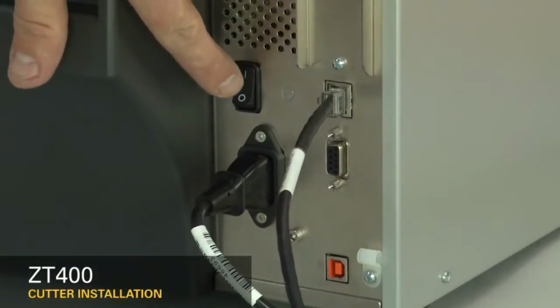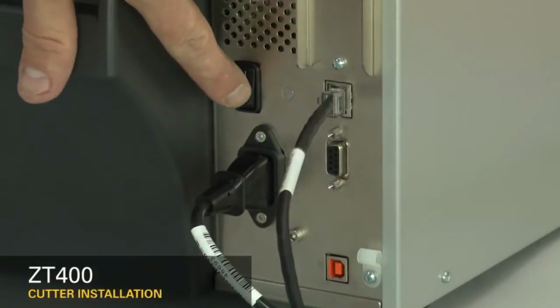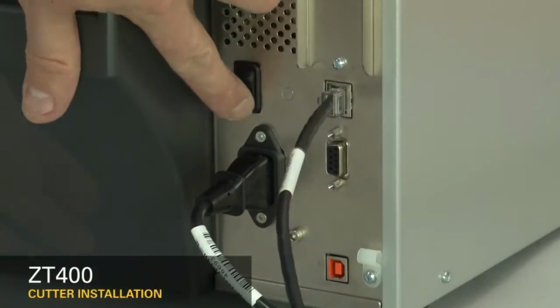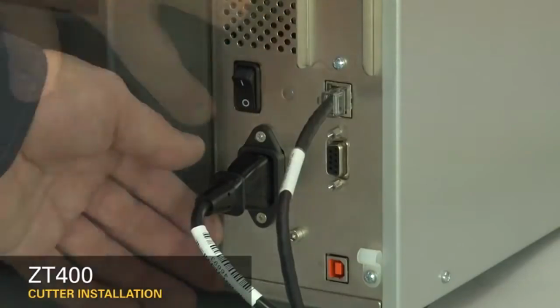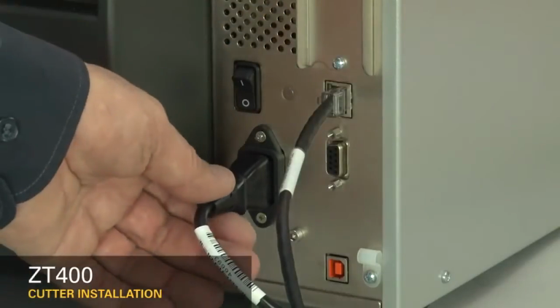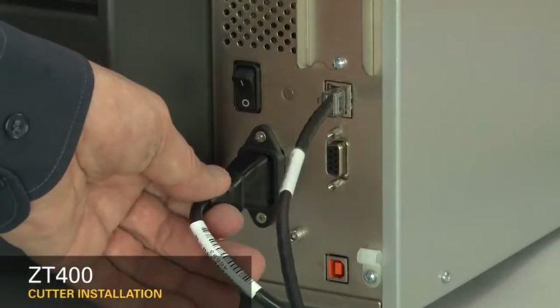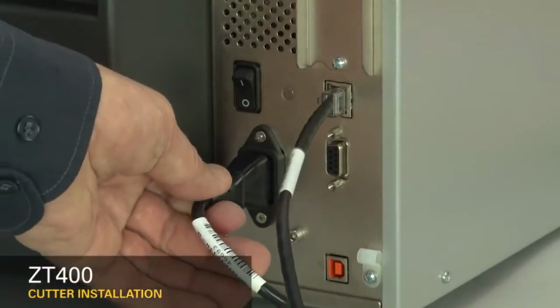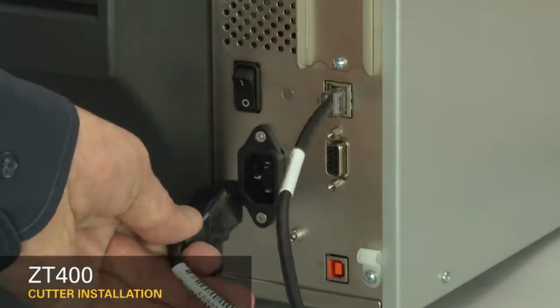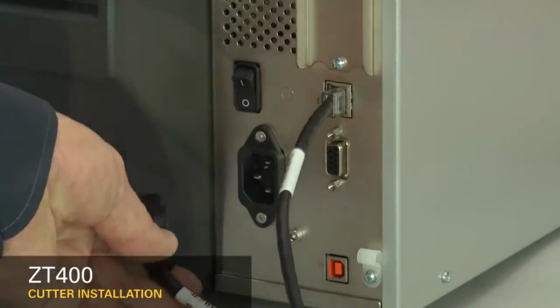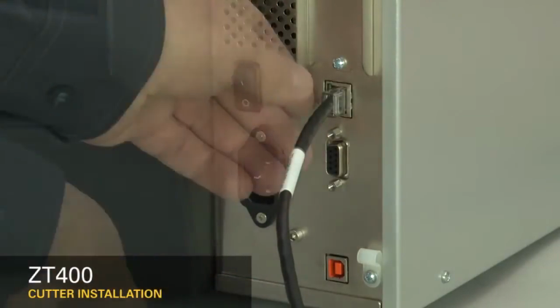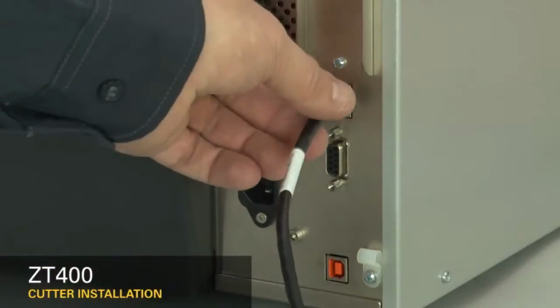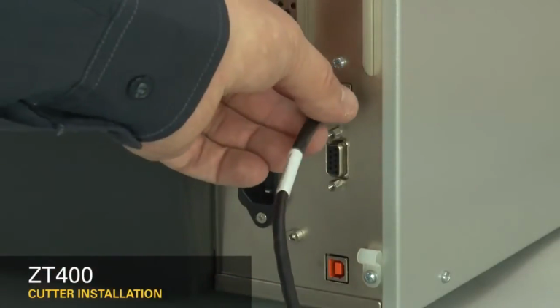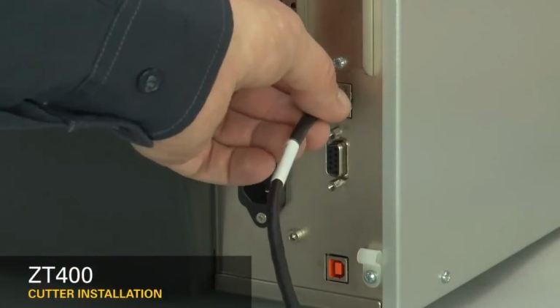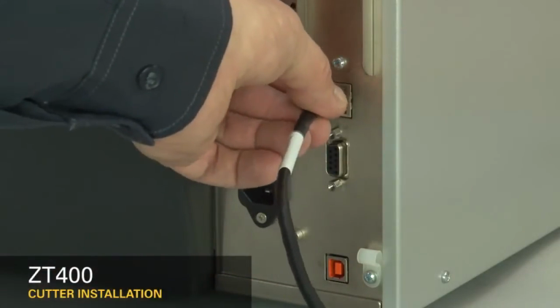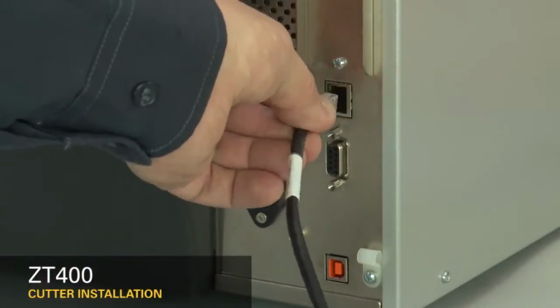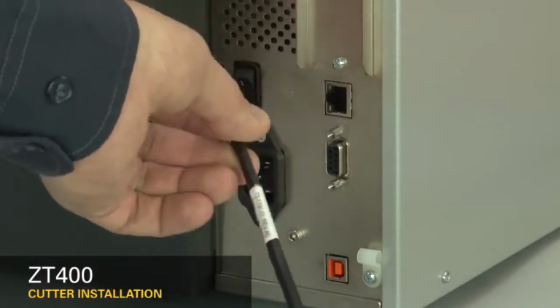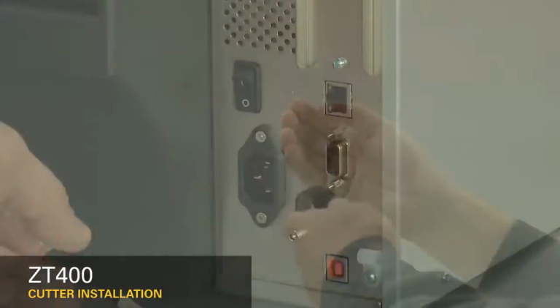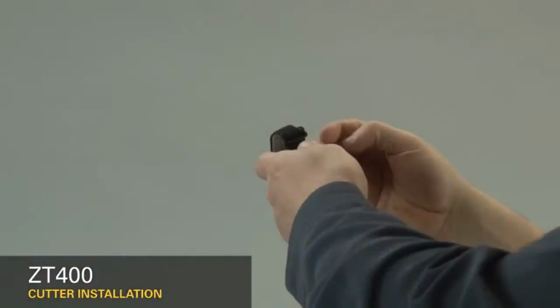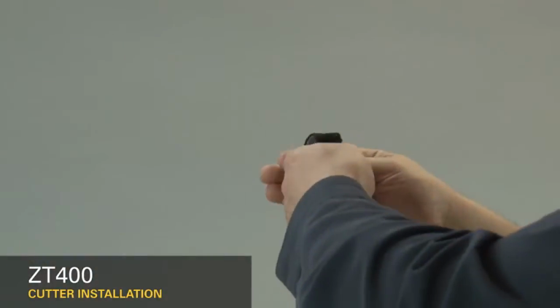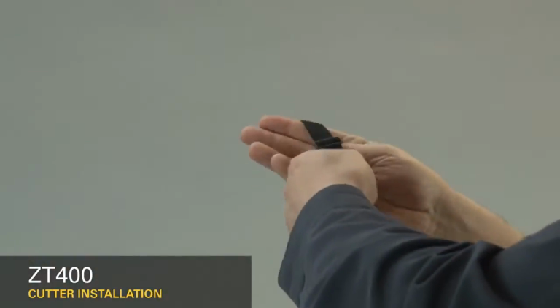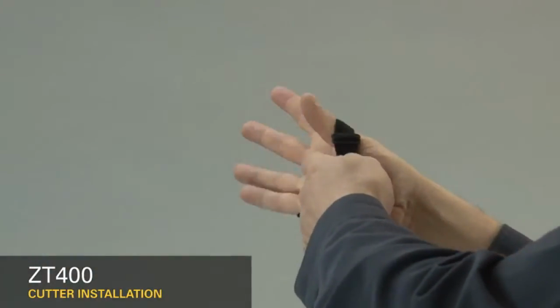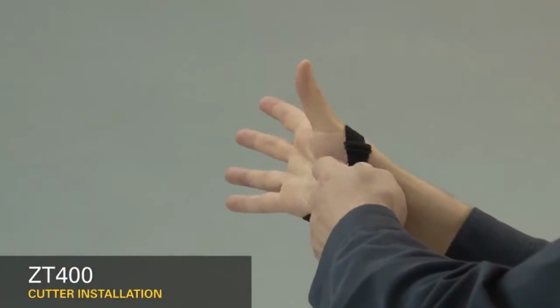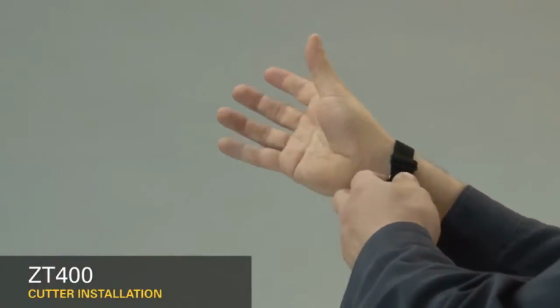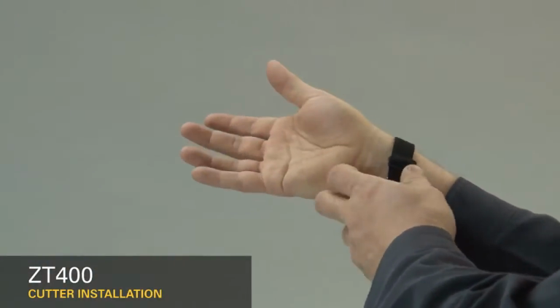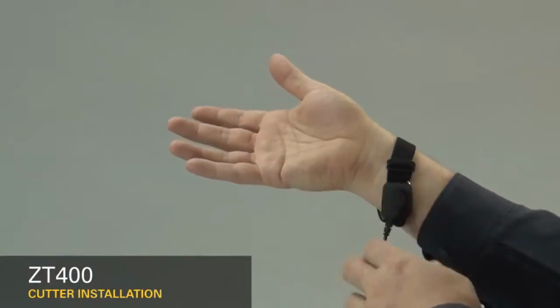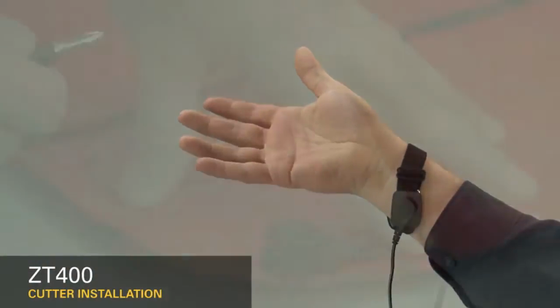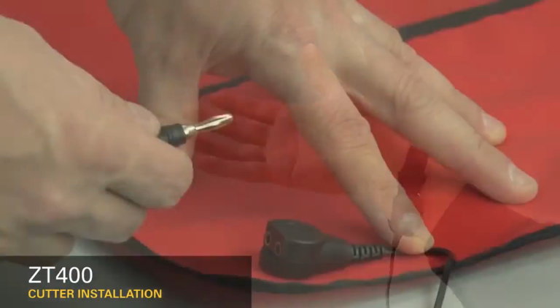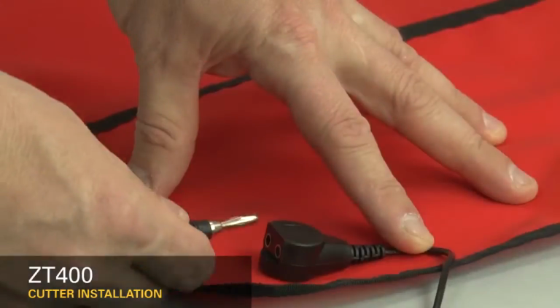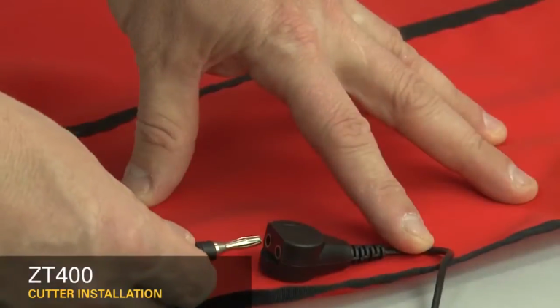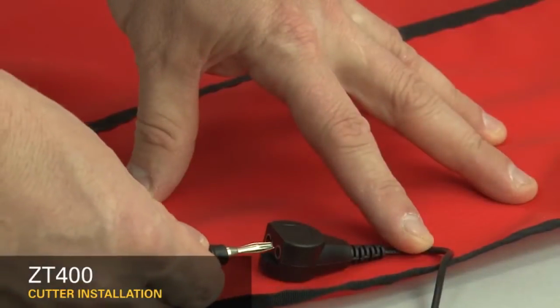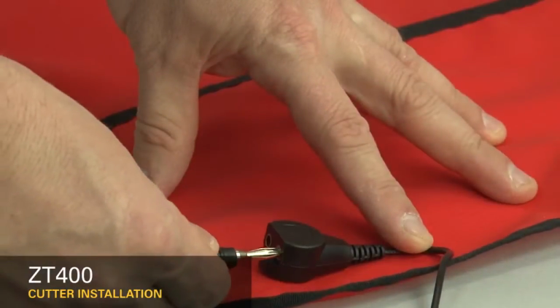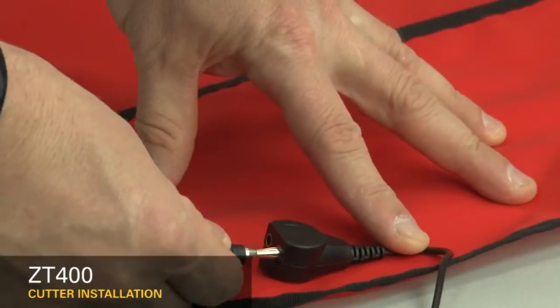Turn off the printer and disconnect the power cord and data cables. Connect yourself to an anti-static device and place the printer on a grounded anti-static mat.